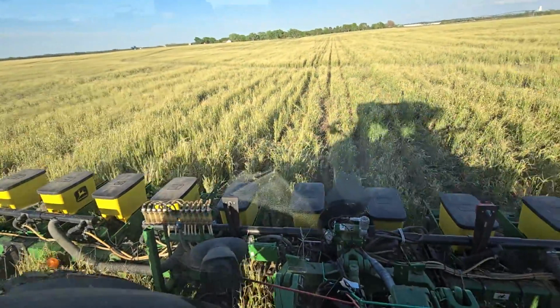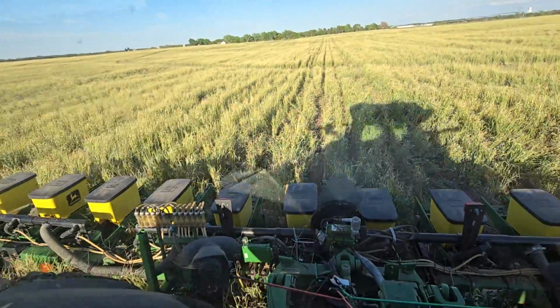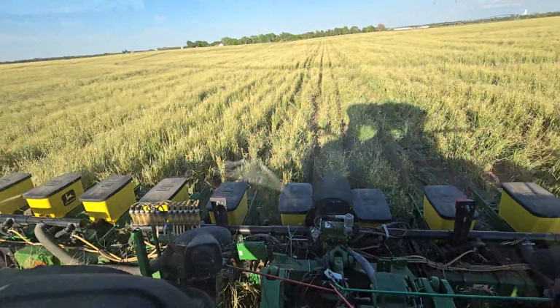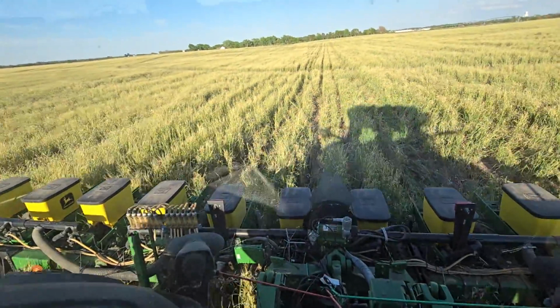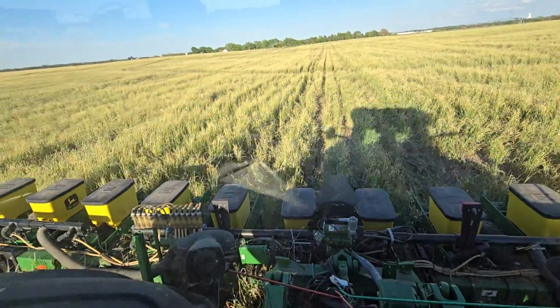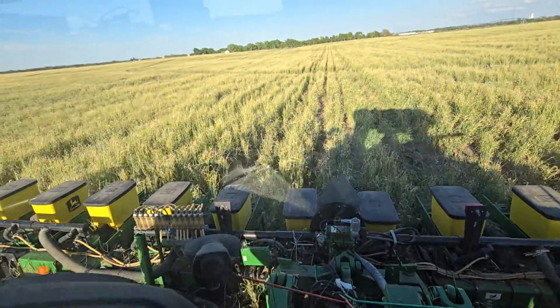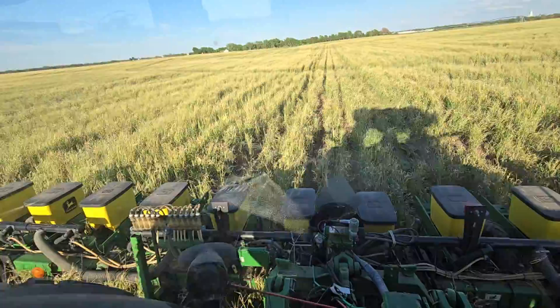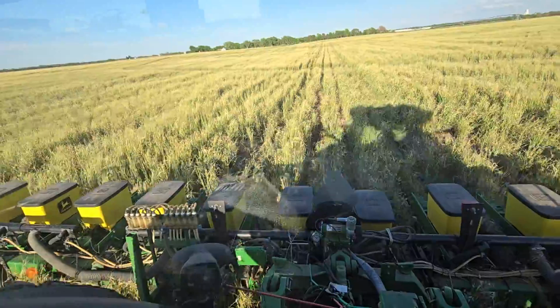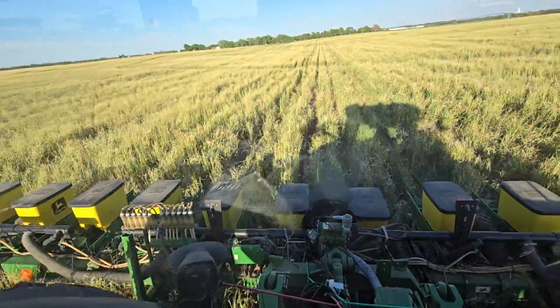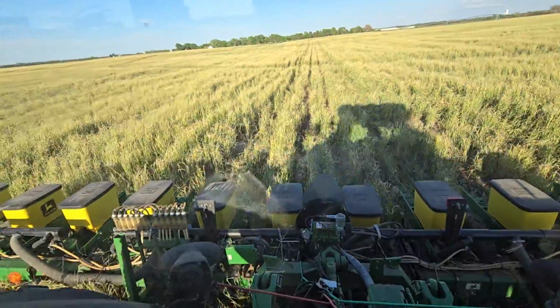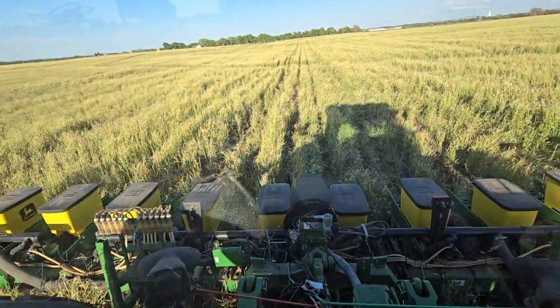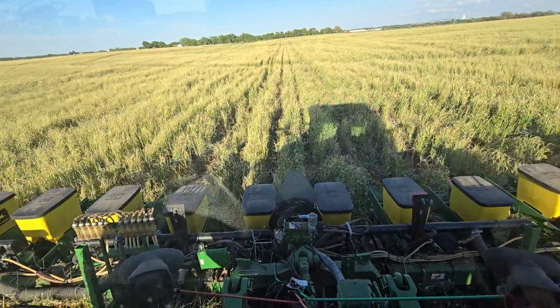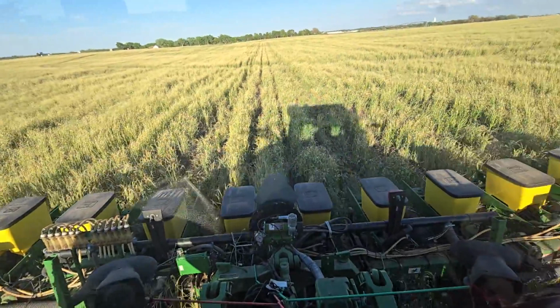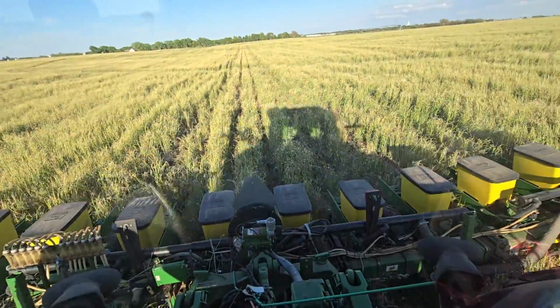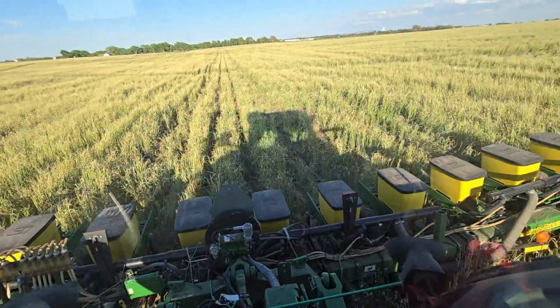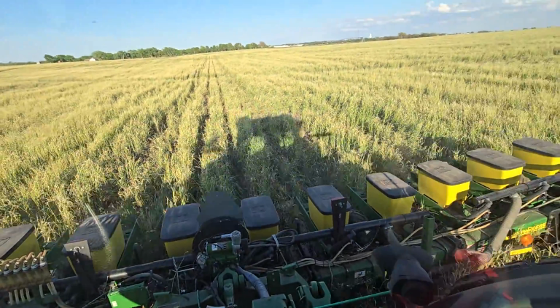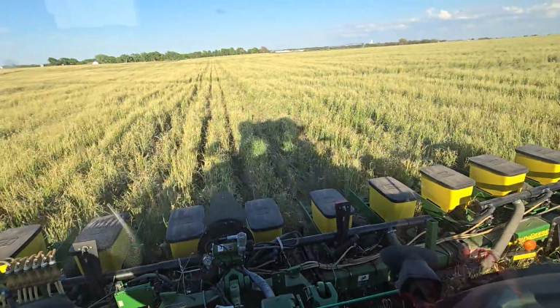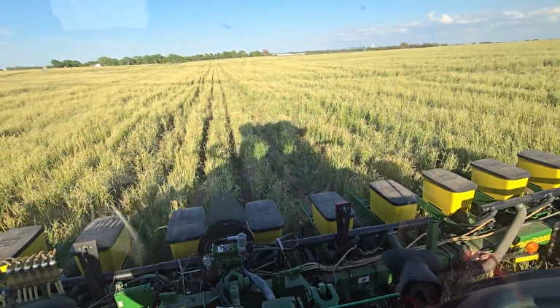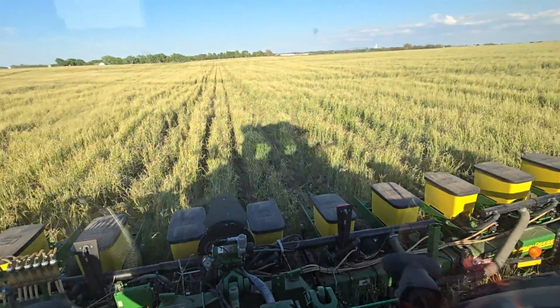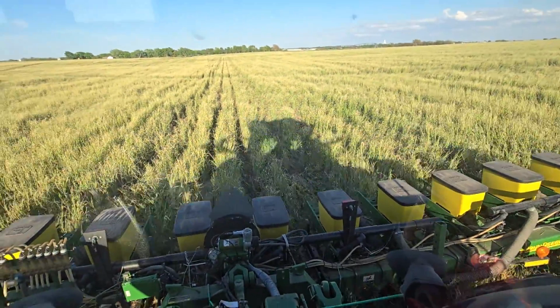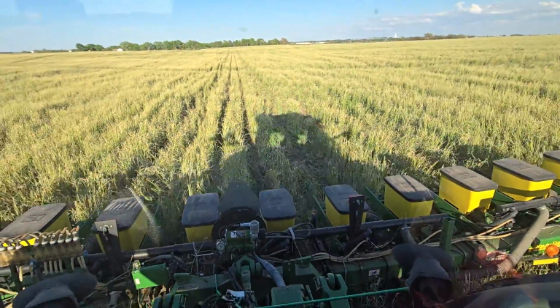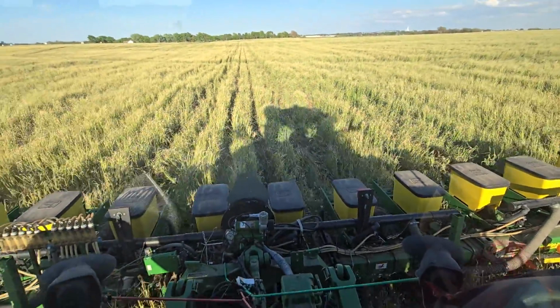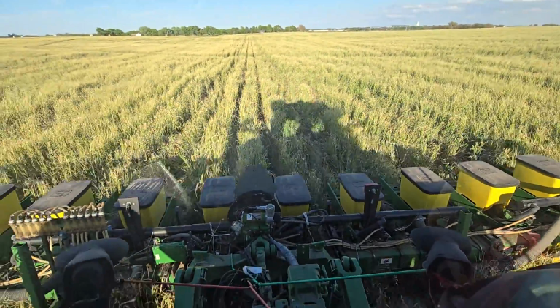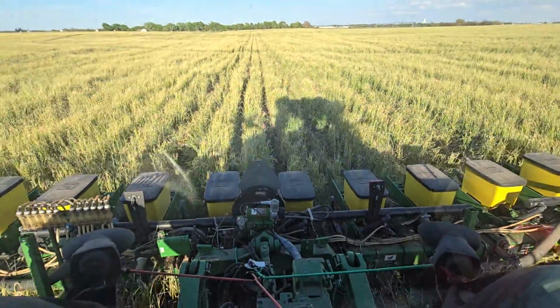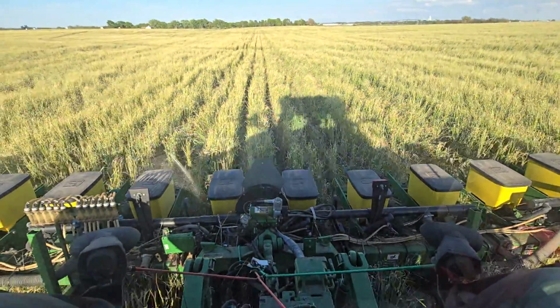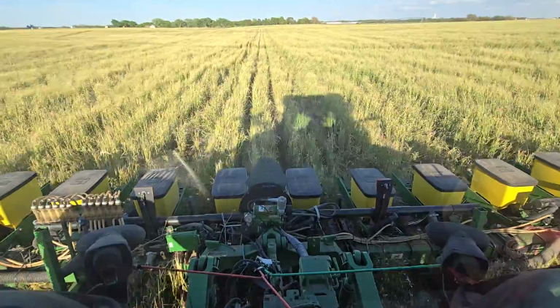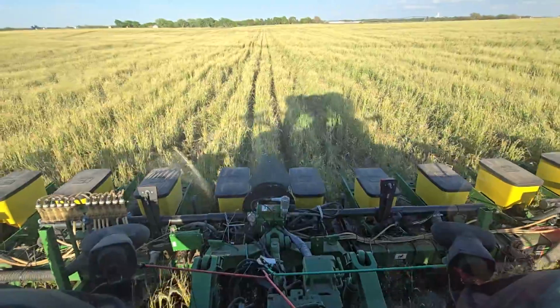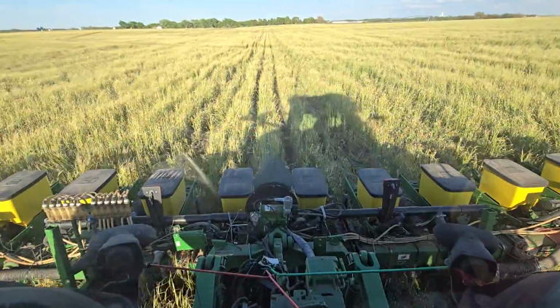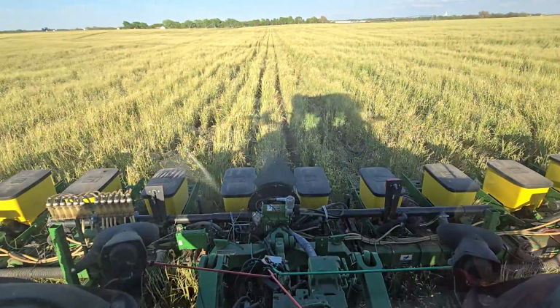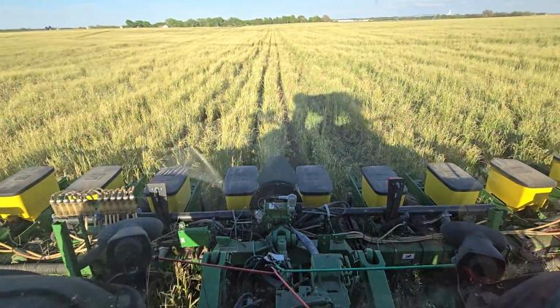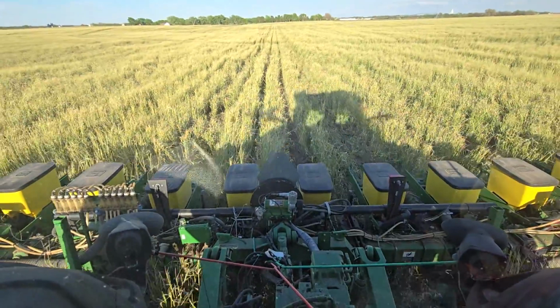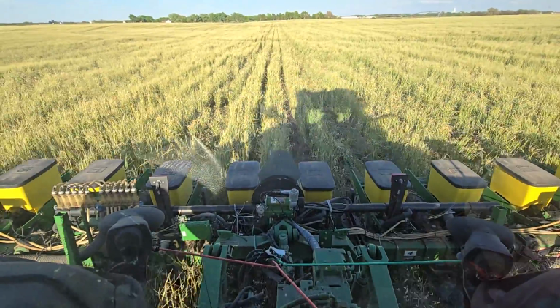Going through a draw here. That is some tall cover crop right there.